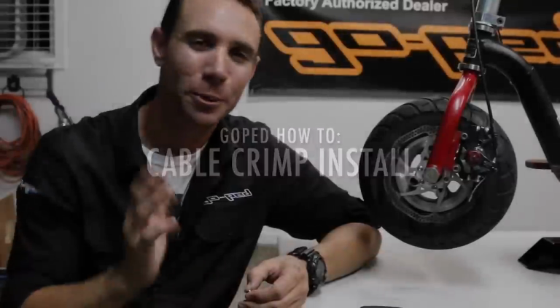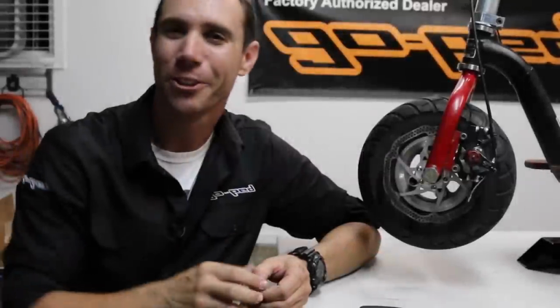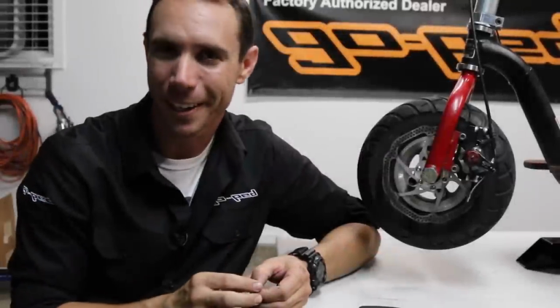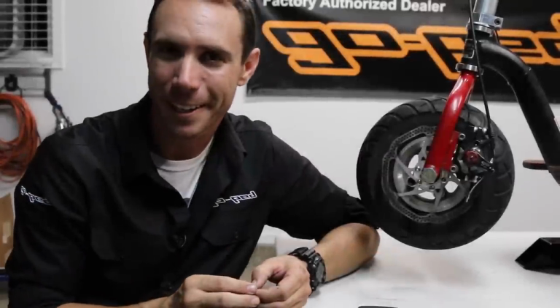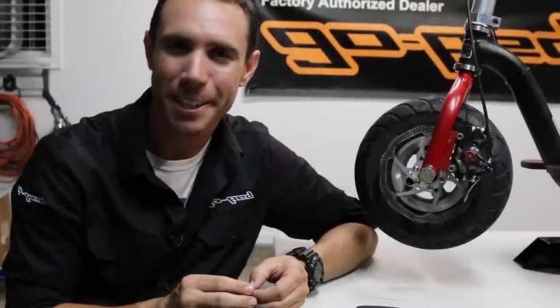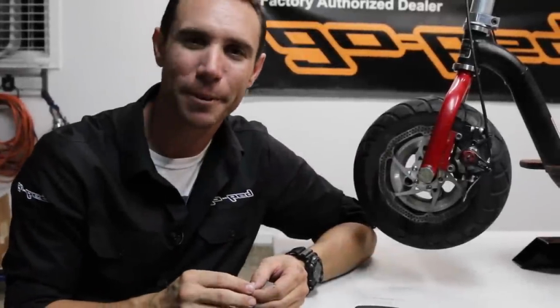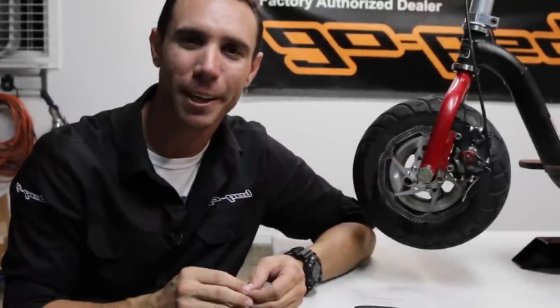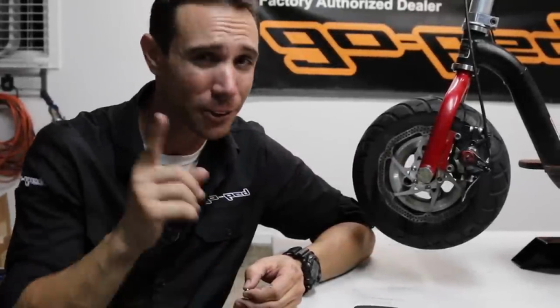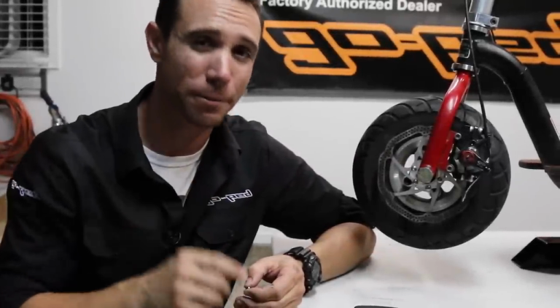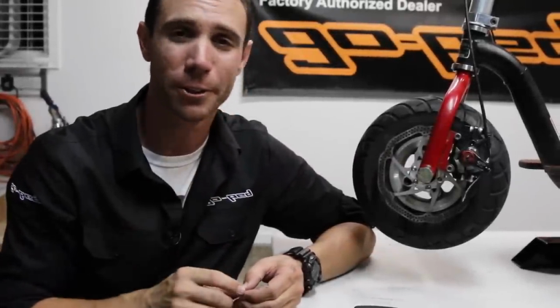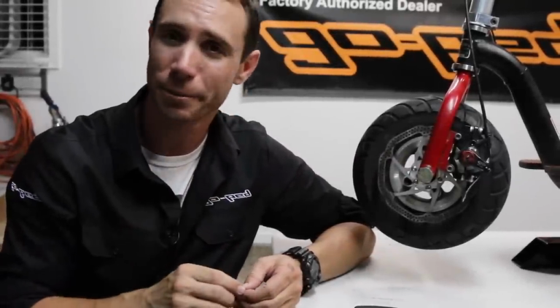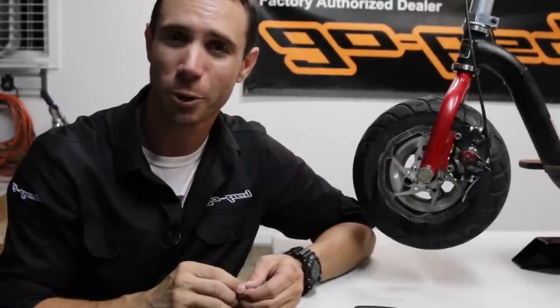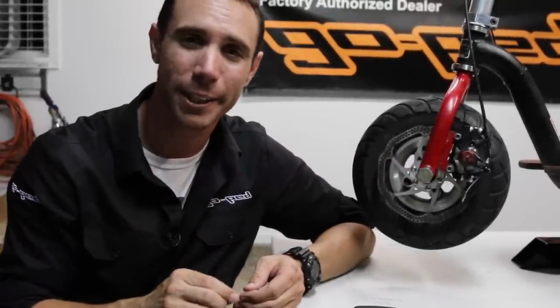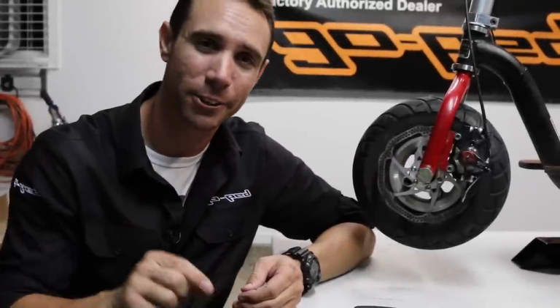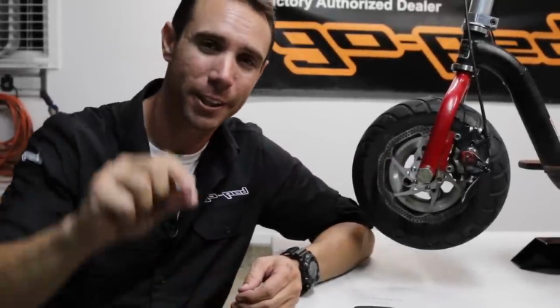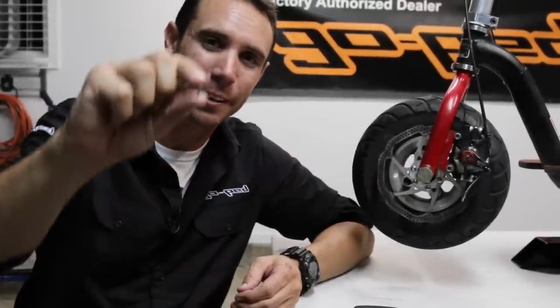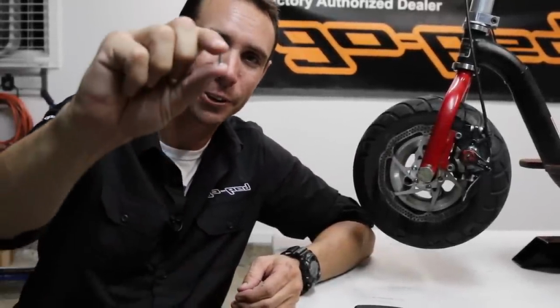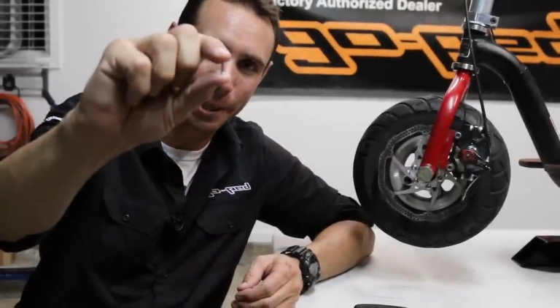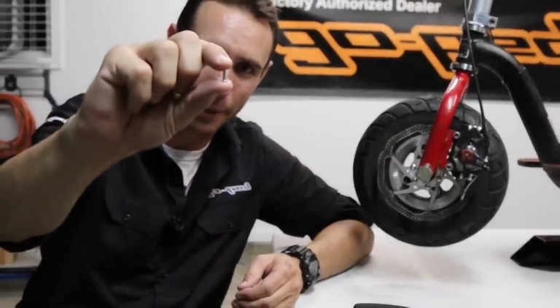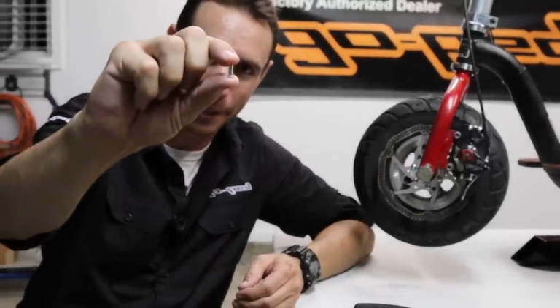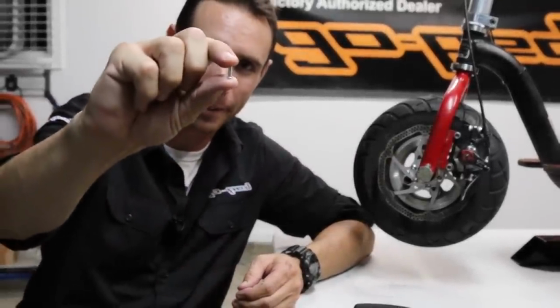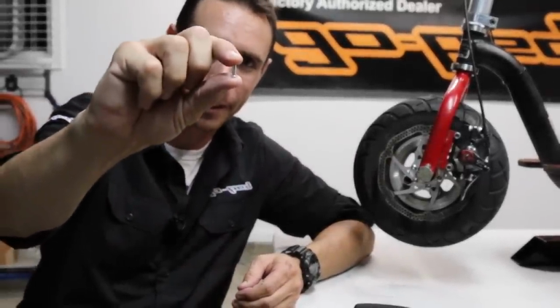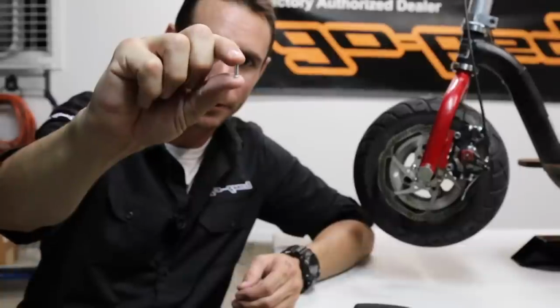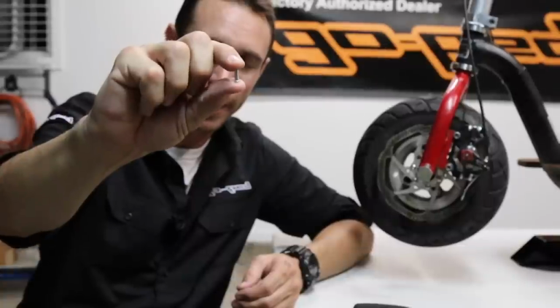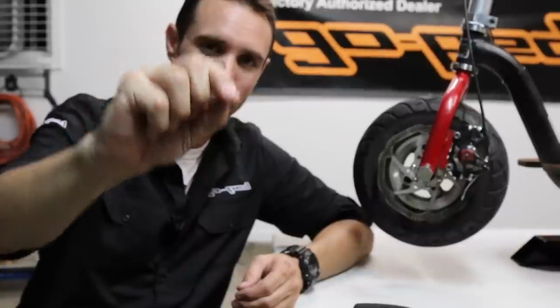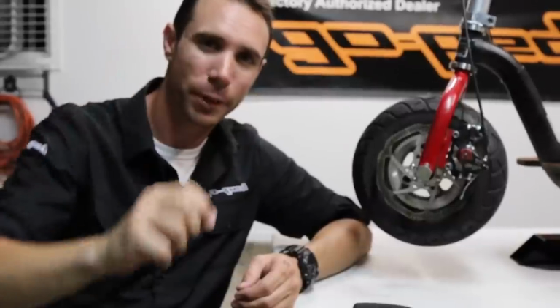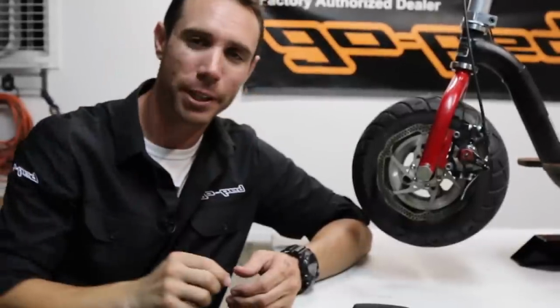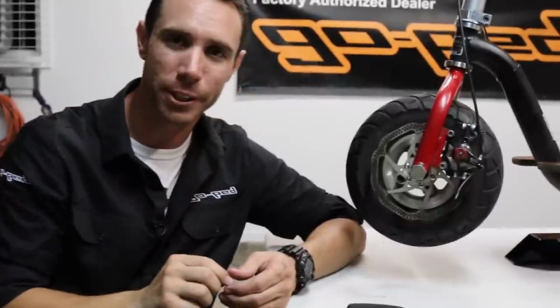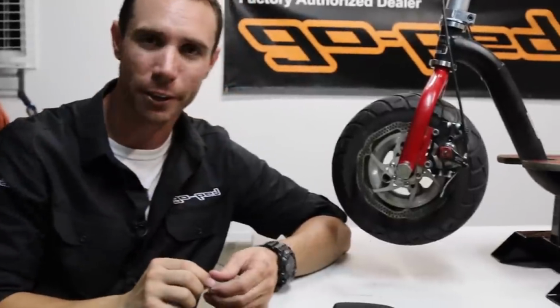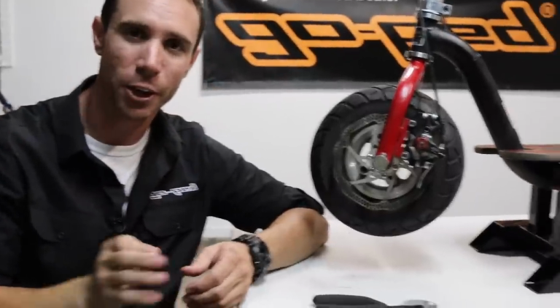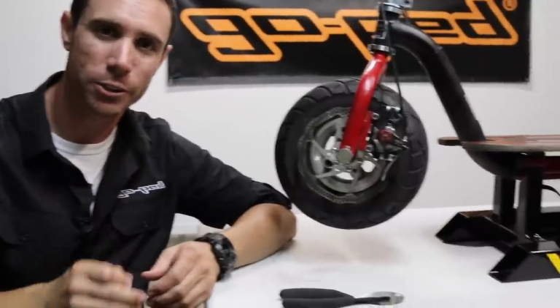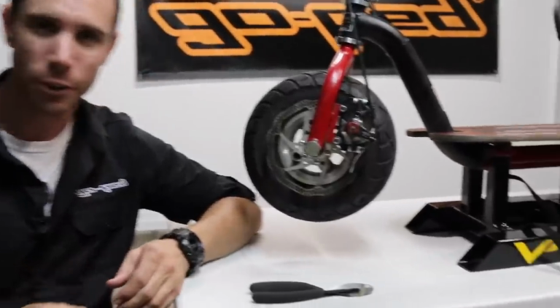What's going on guys? Today I've got a little tip for you, and I'm talking quite literally — this little cable crimp here. This little cable crimp we're going to be using here on Cody's scooter.